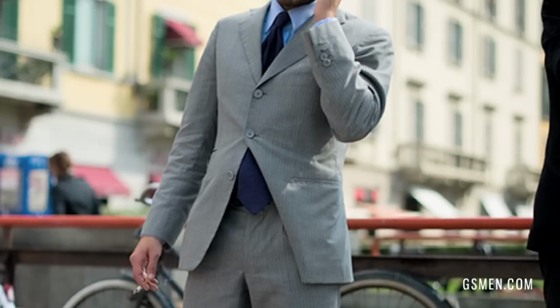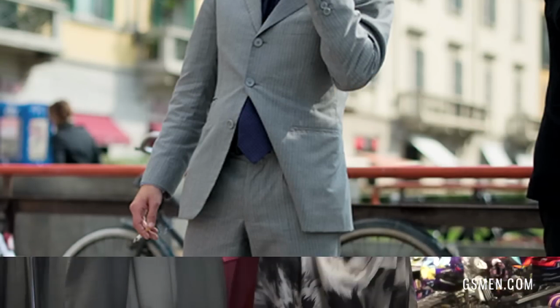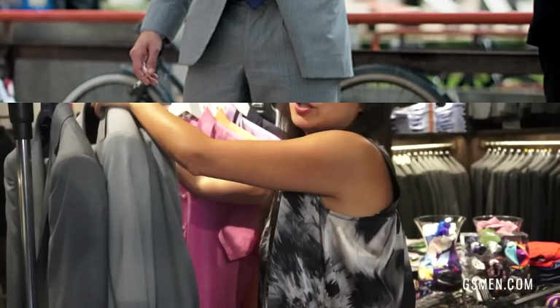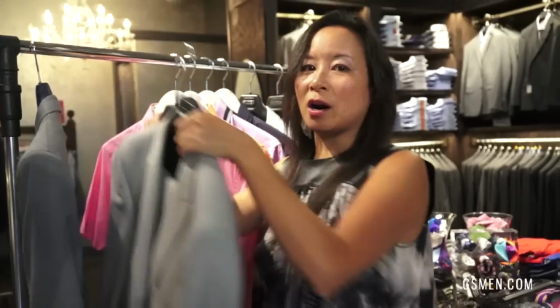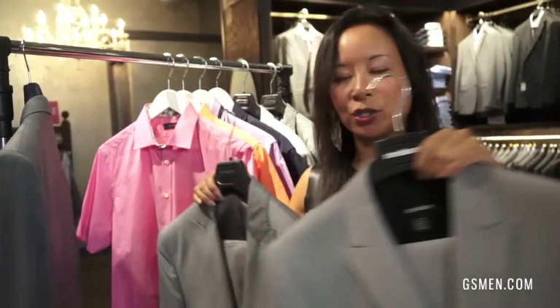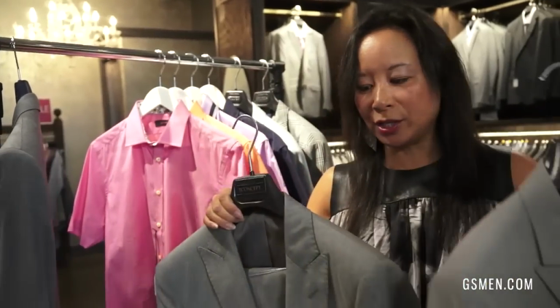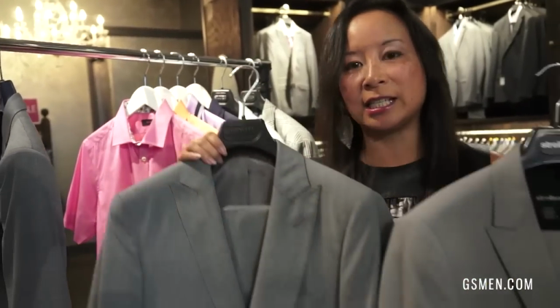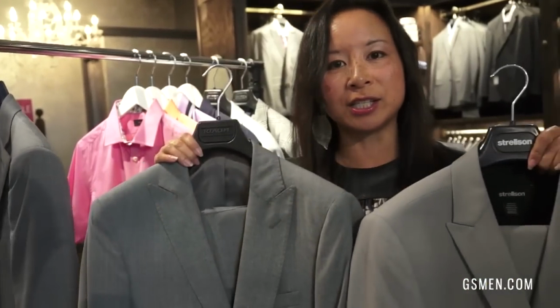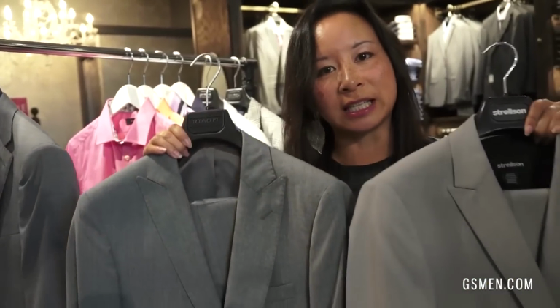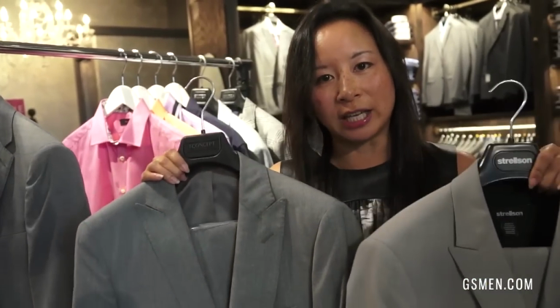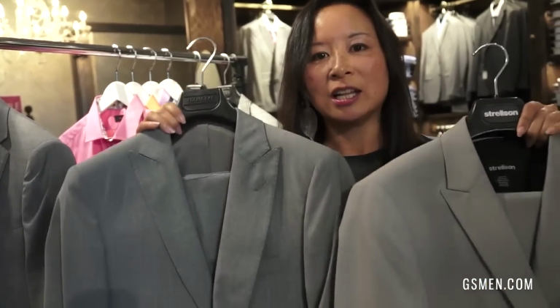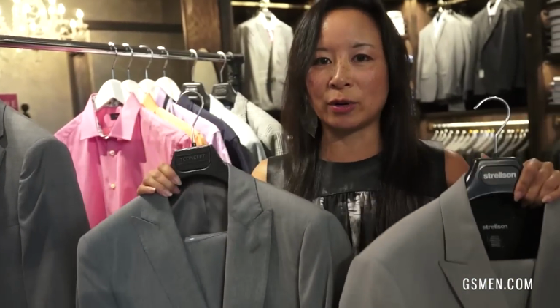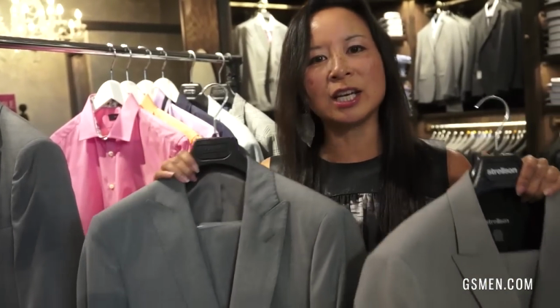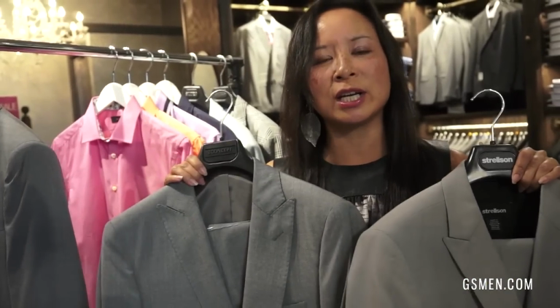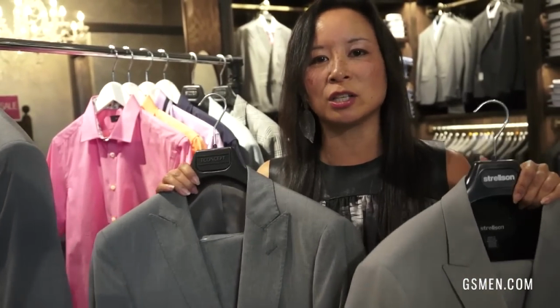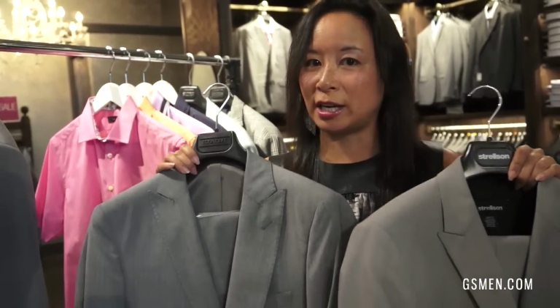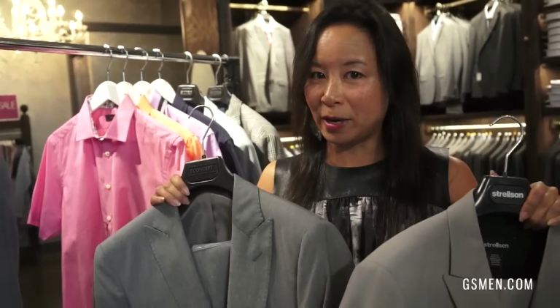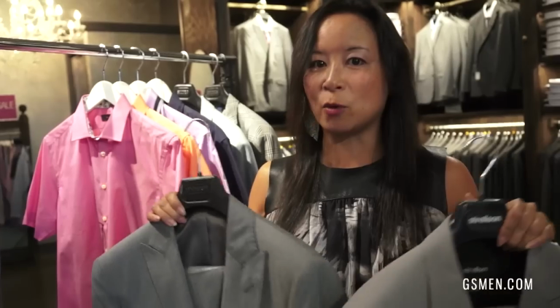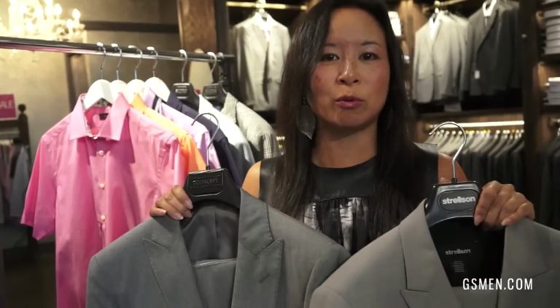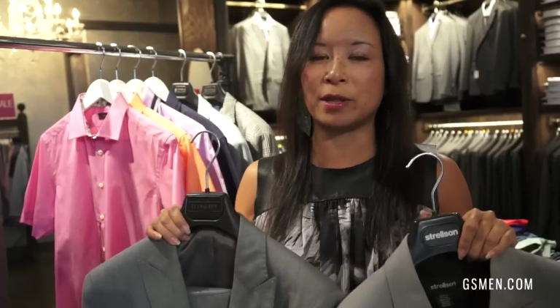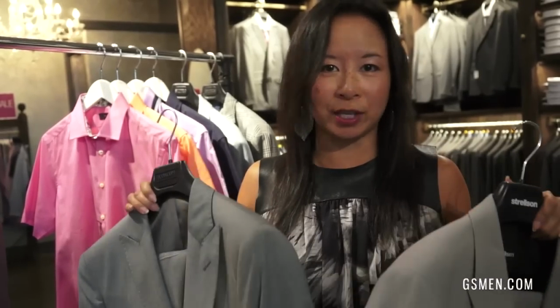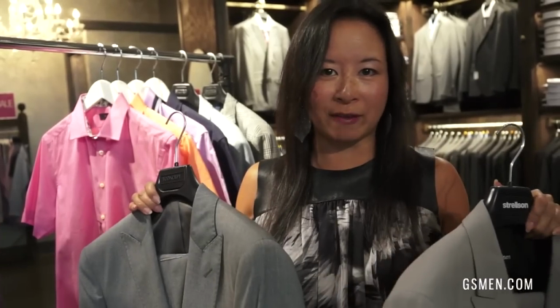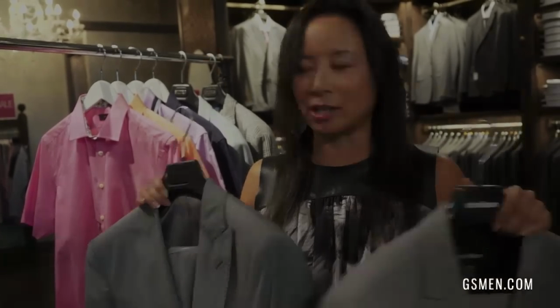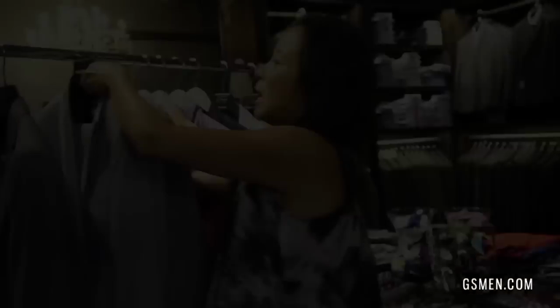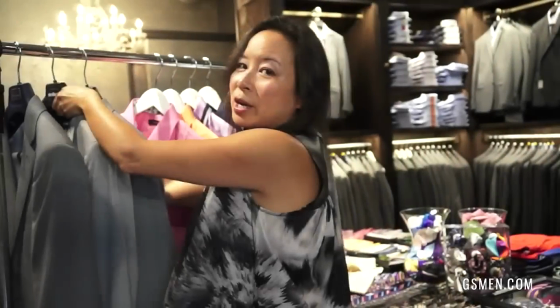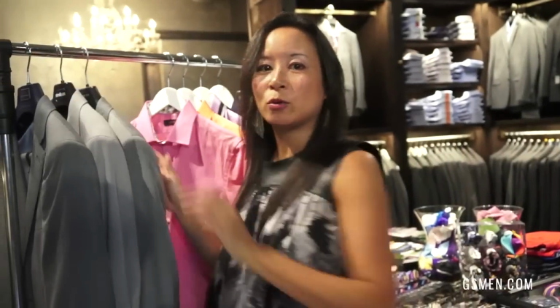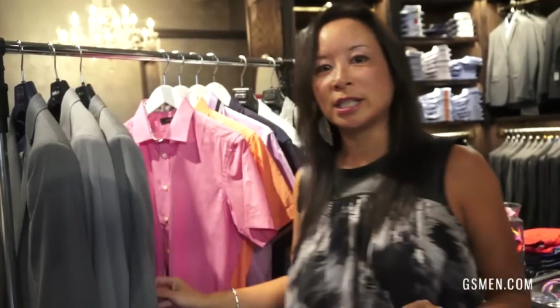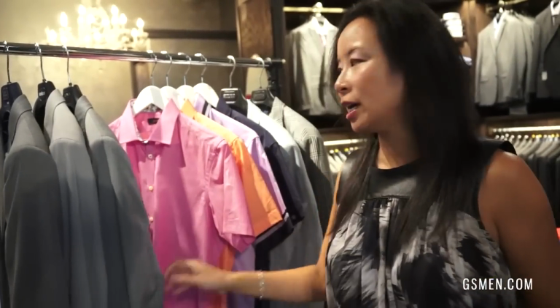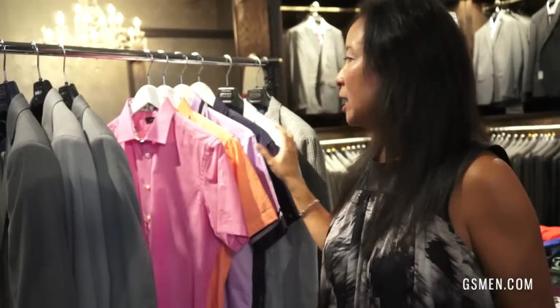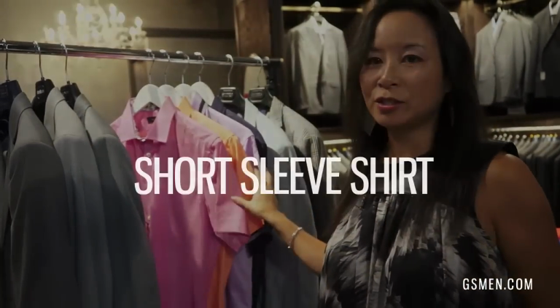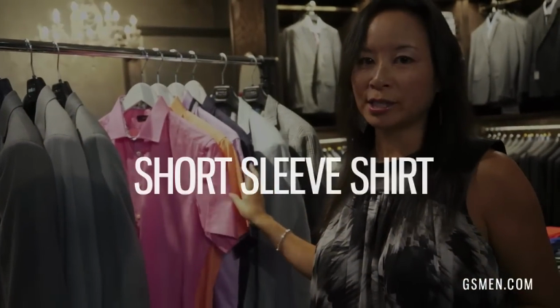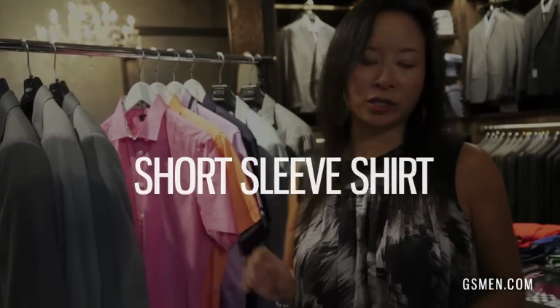Some other ones we have in the store are Strelson and Tea Concept in solid lighter grays. Light gray is a great color because it looks good on everybody and it will coordinate with everything you already have in your closet.